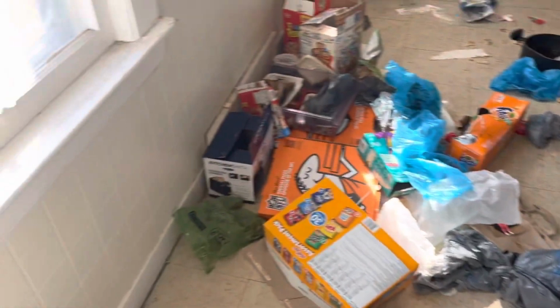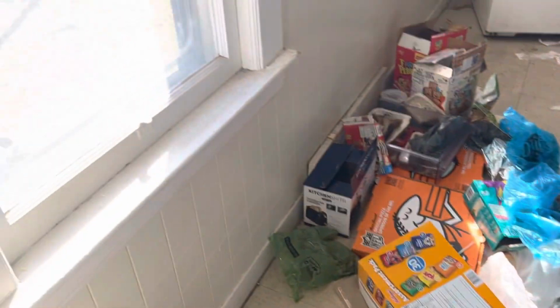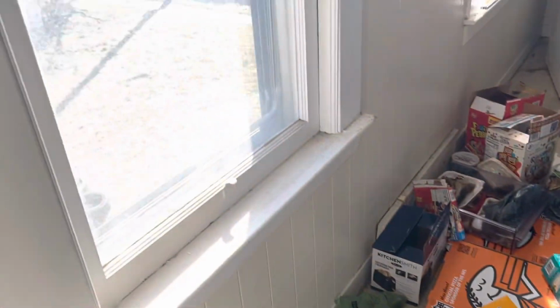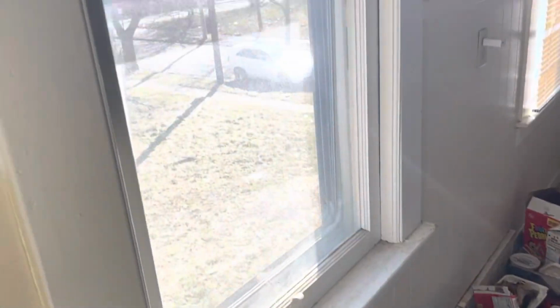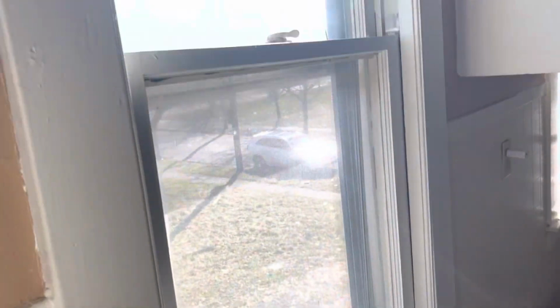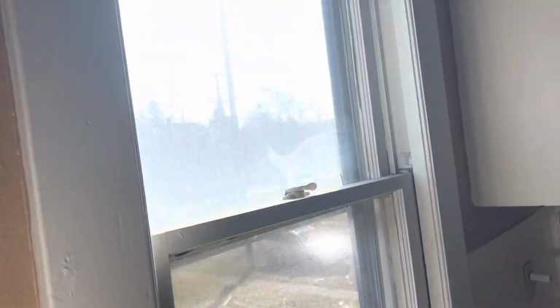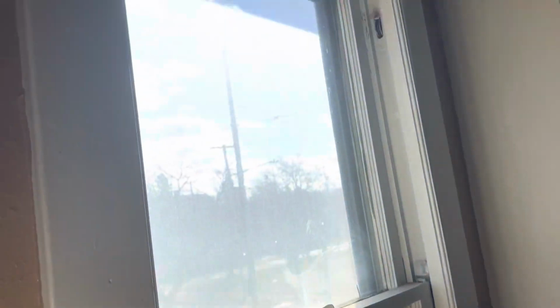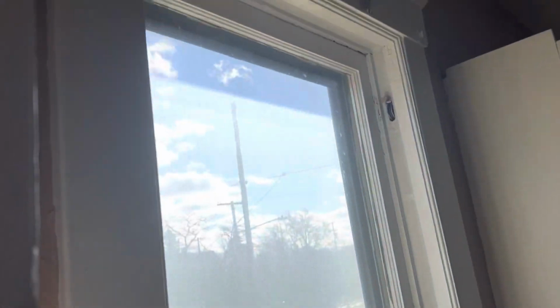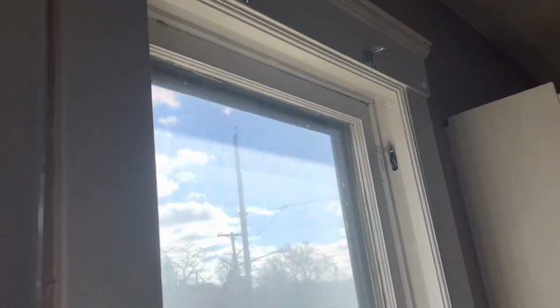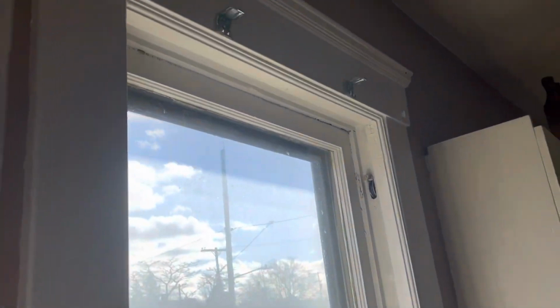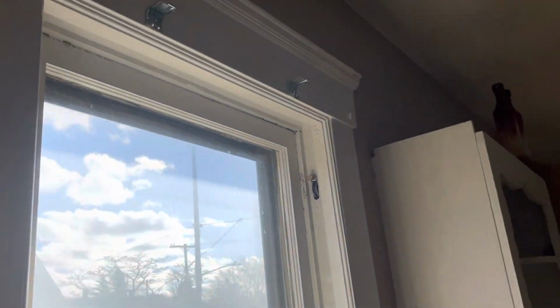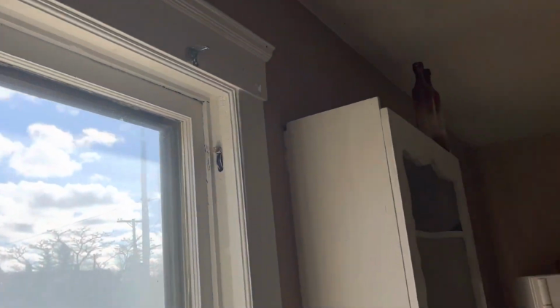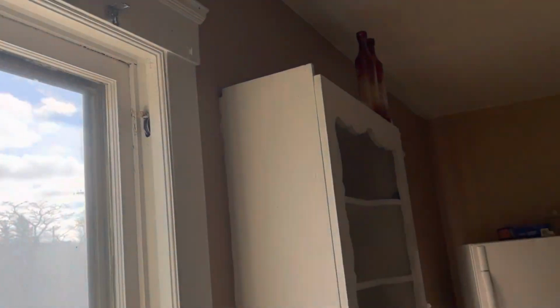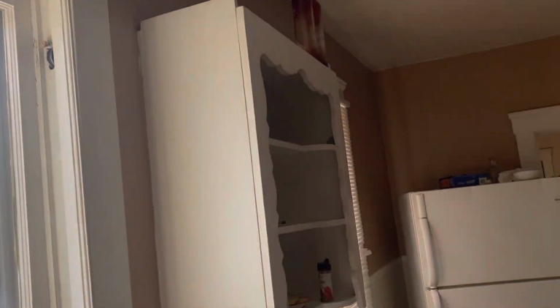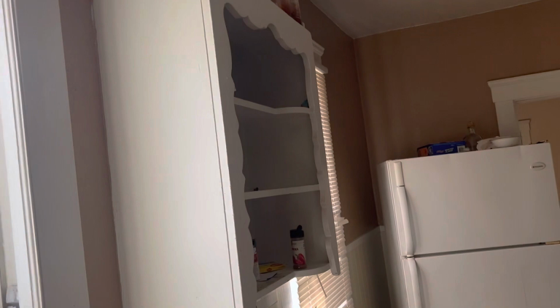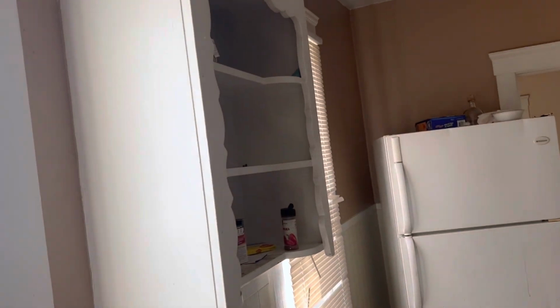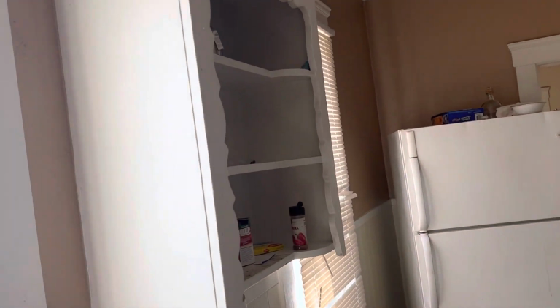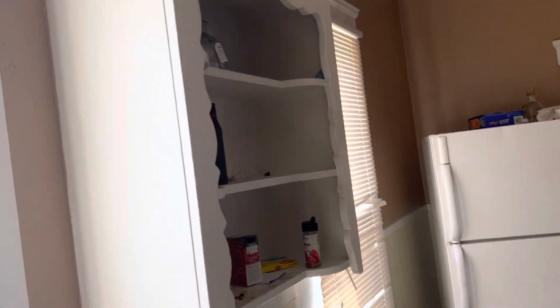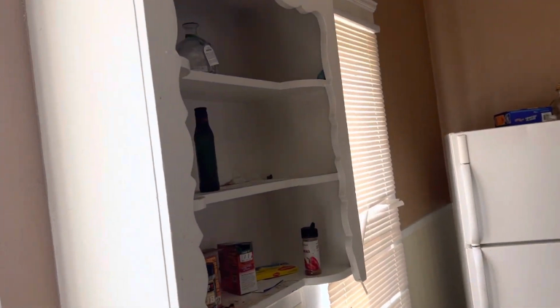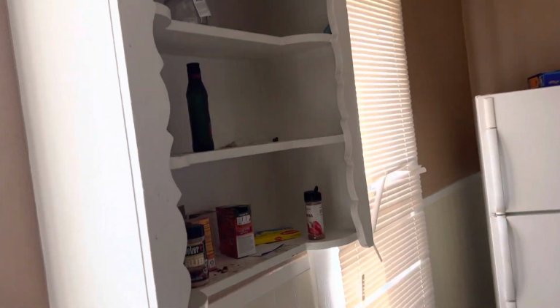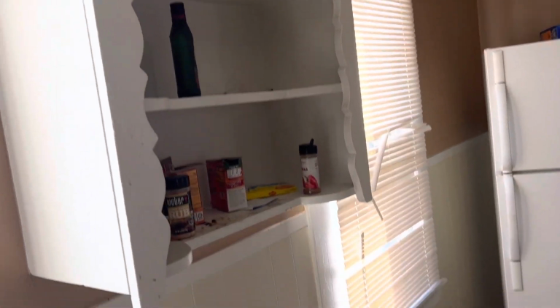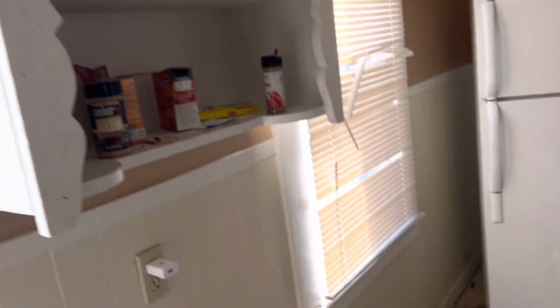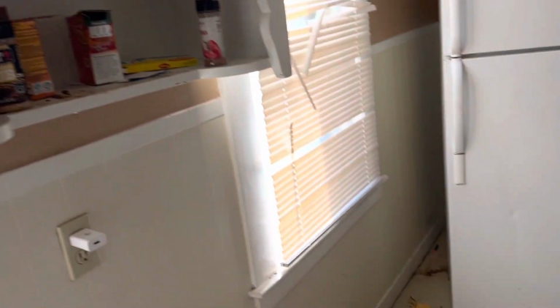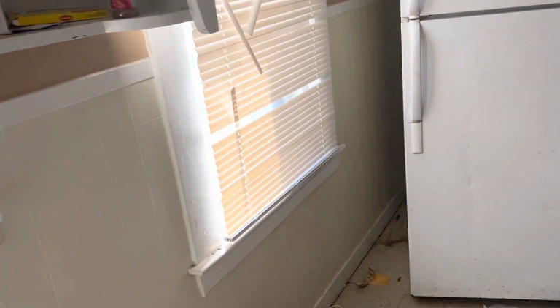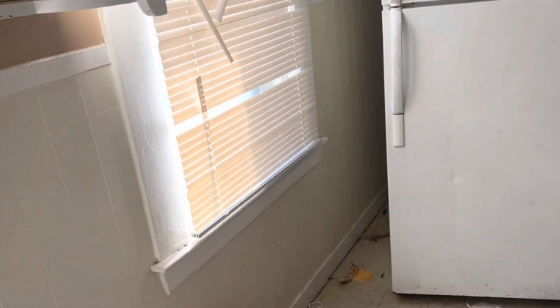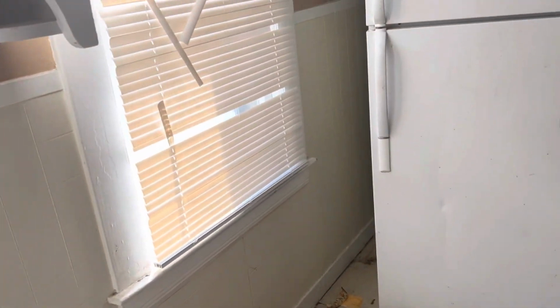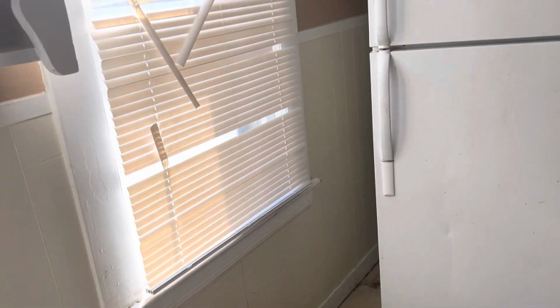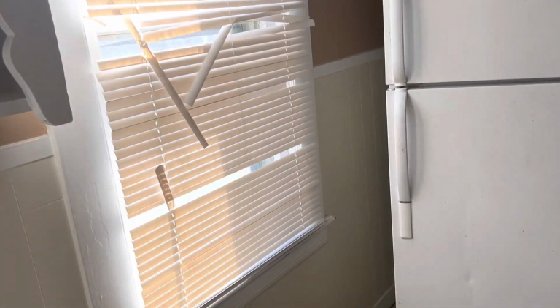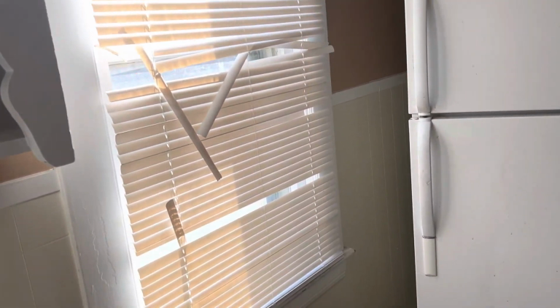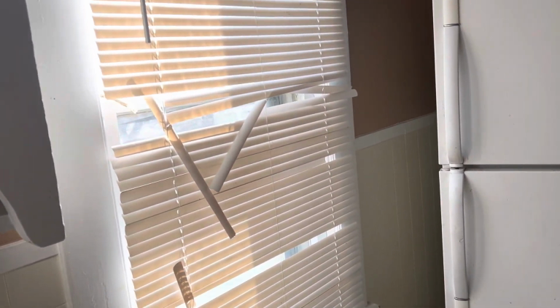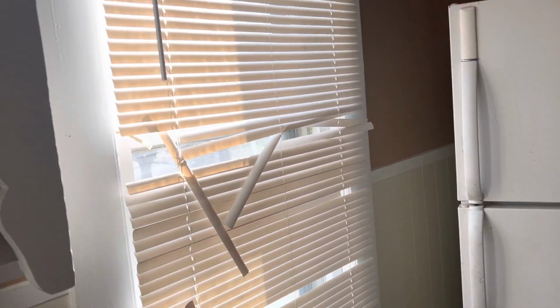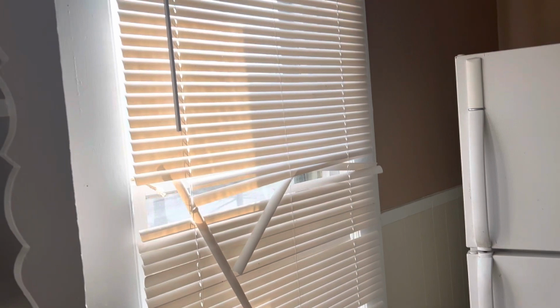Windows need cleaned. Remove the curtain brackets. Remove the broken mini blinds.